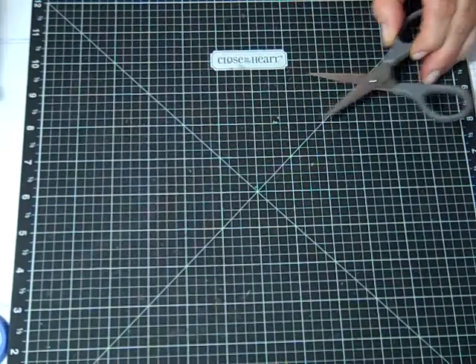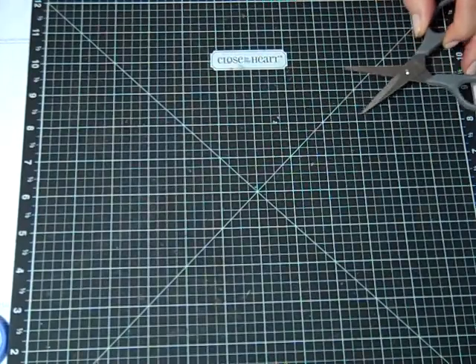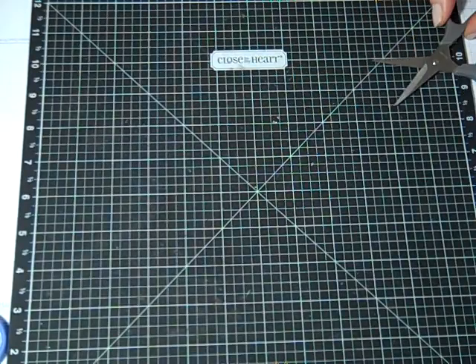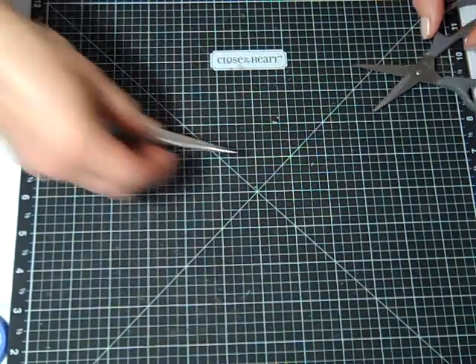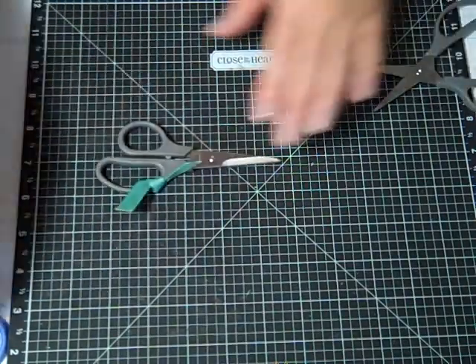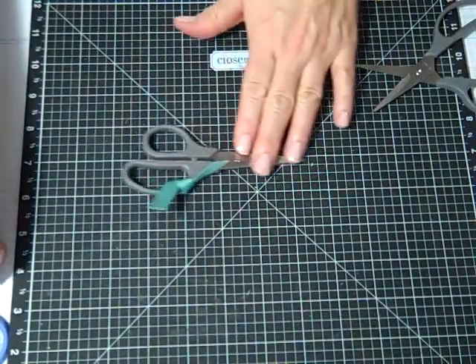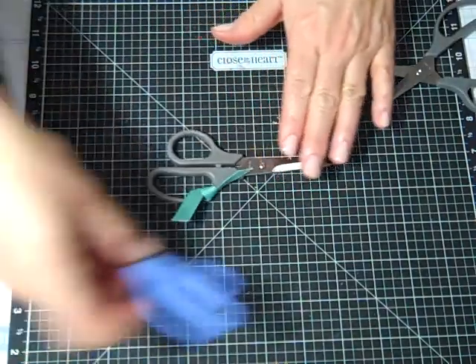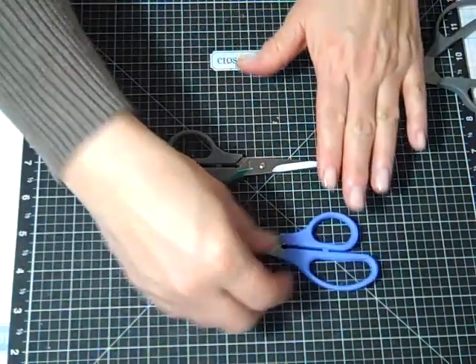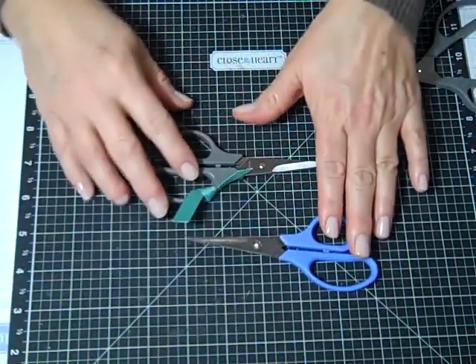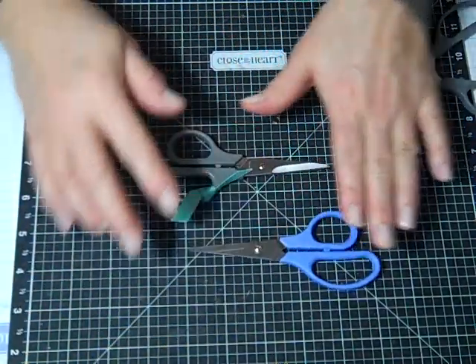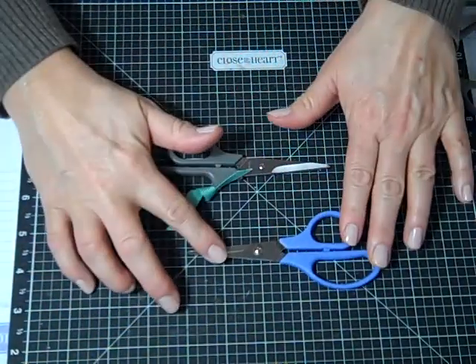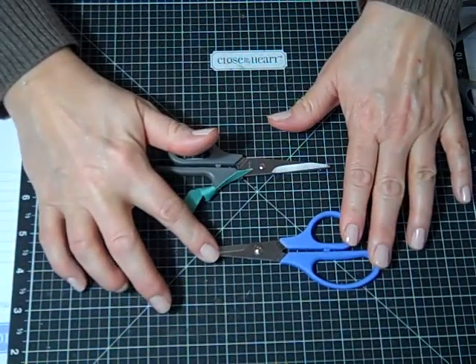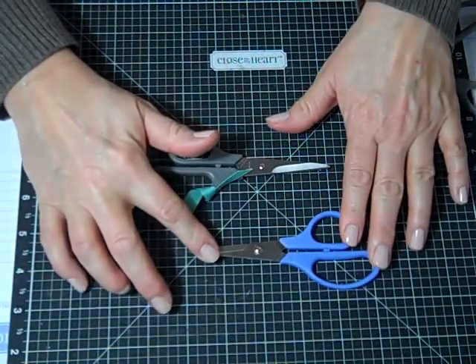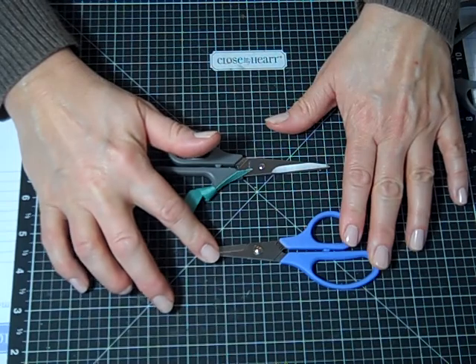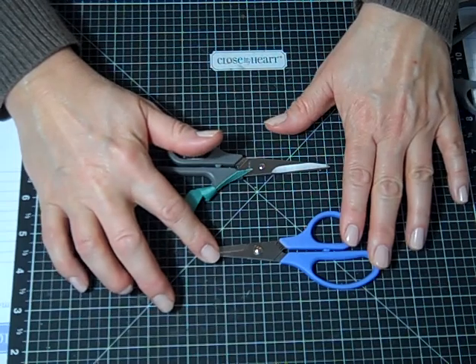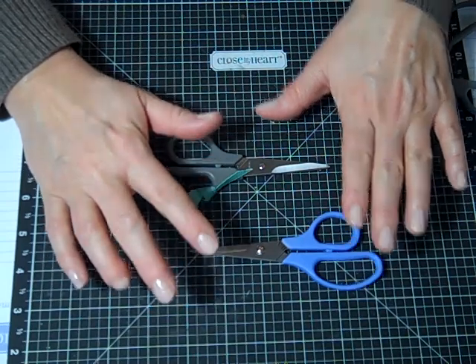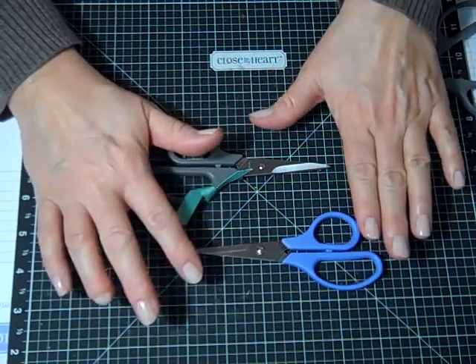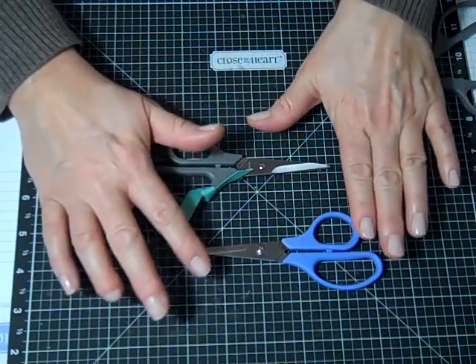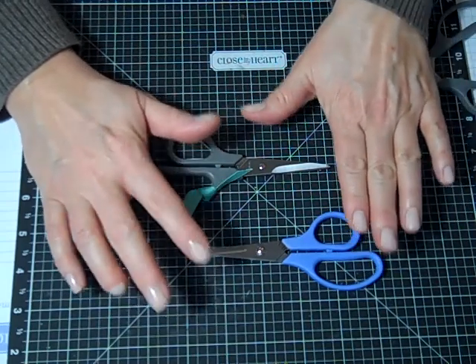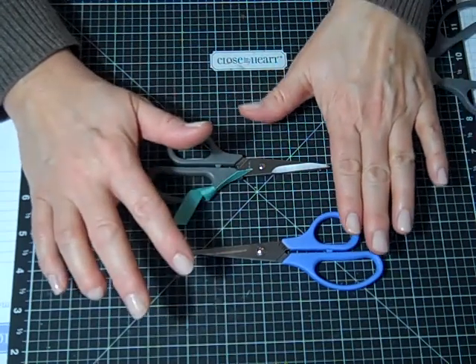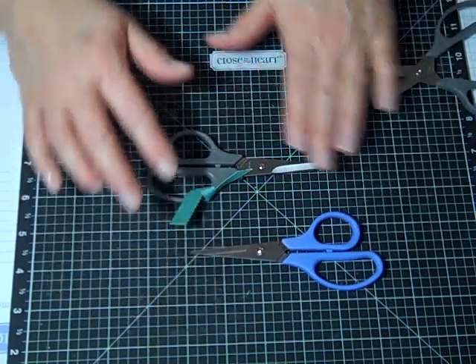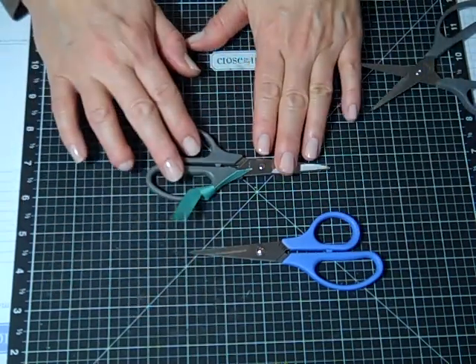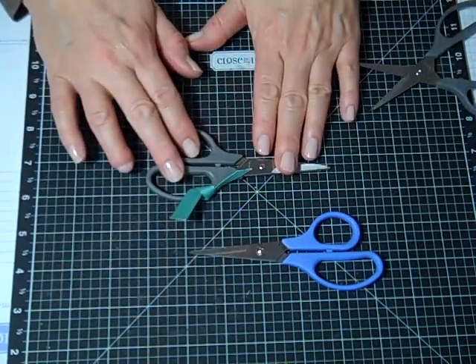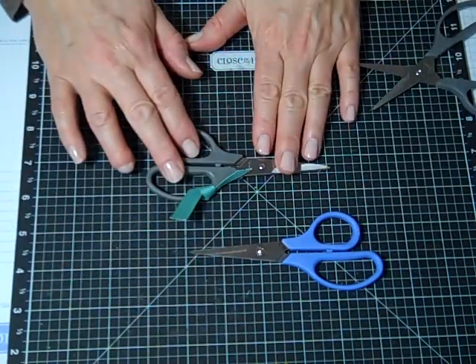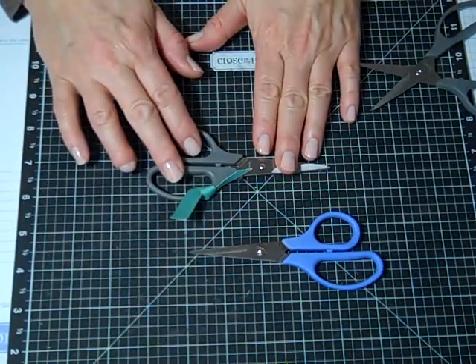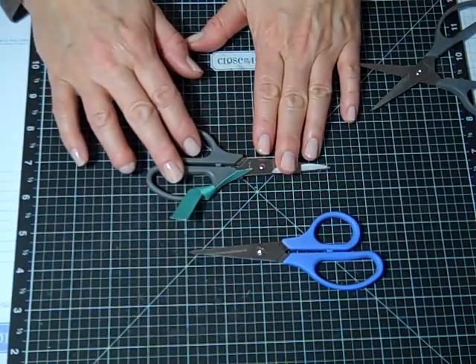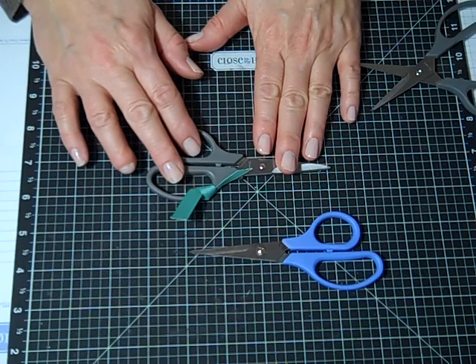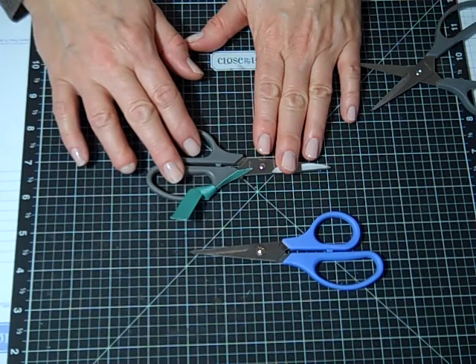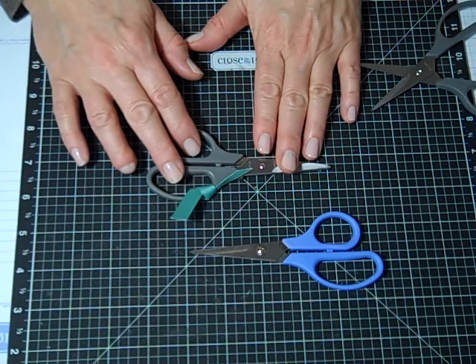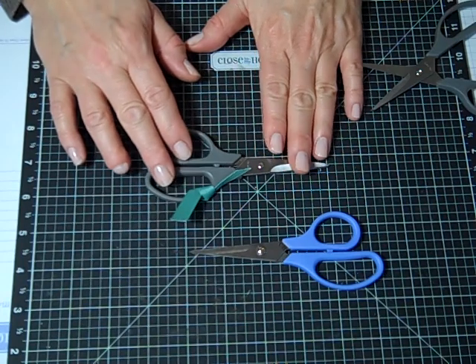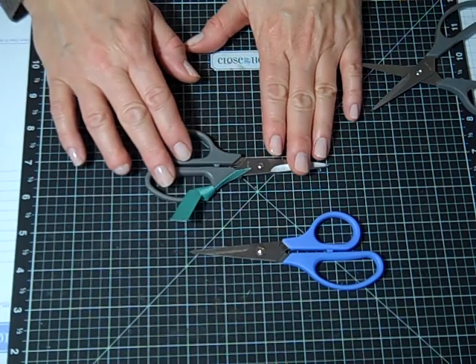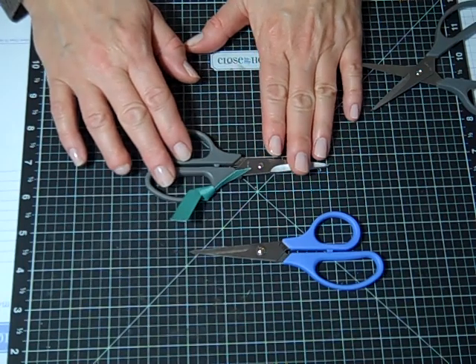I always have two pairs of scissors at all times. One I use strictly for paper — that way it's always sharp and clean. The other pair I use for cutting ribbon, adhesives, and 3D foam tape.